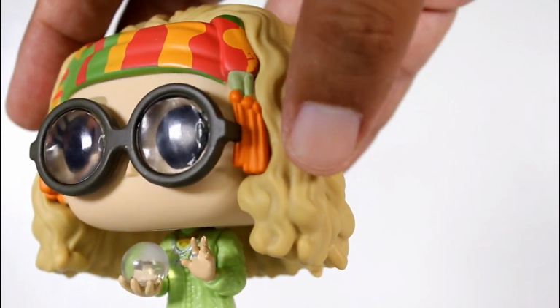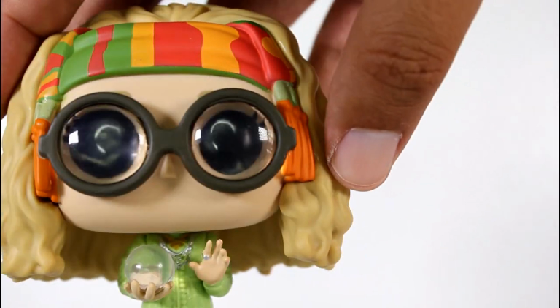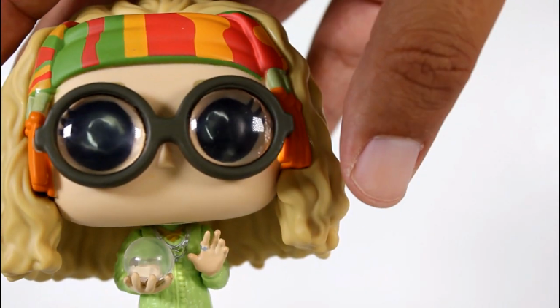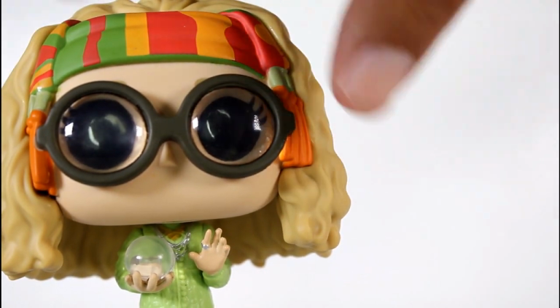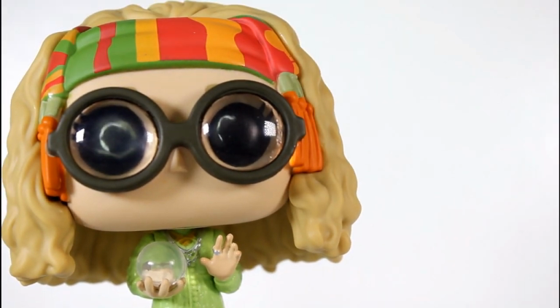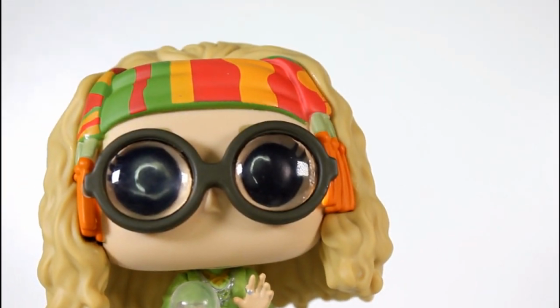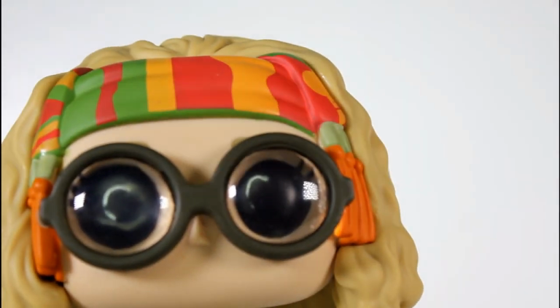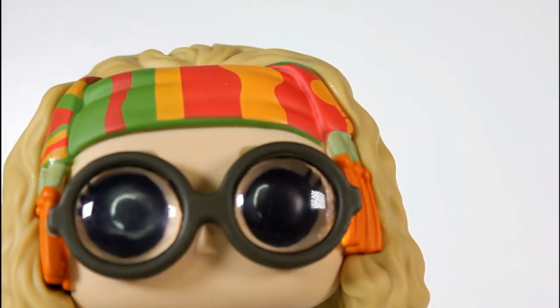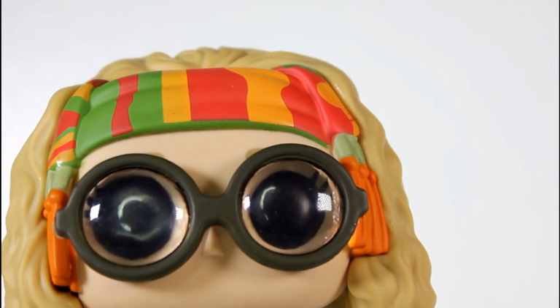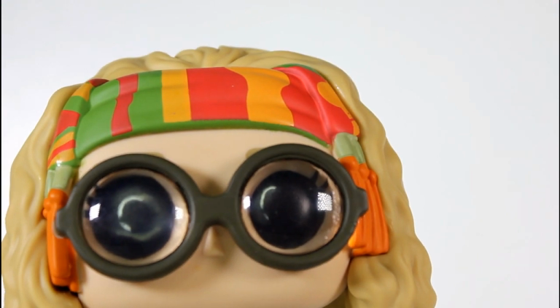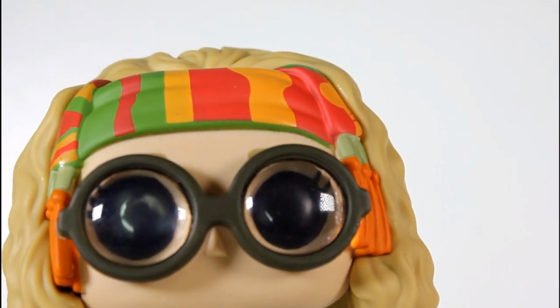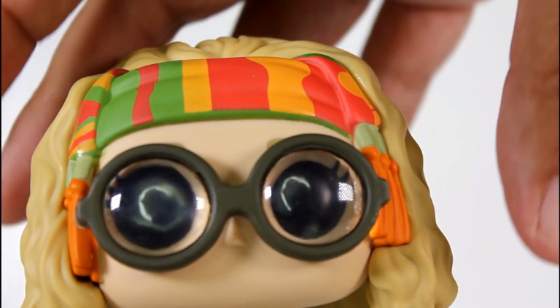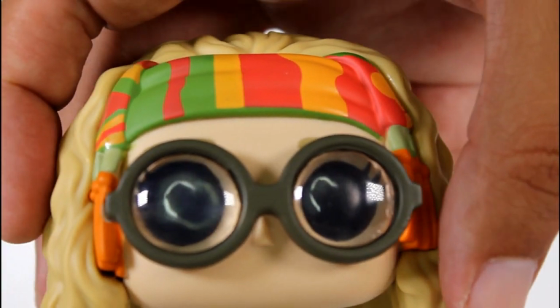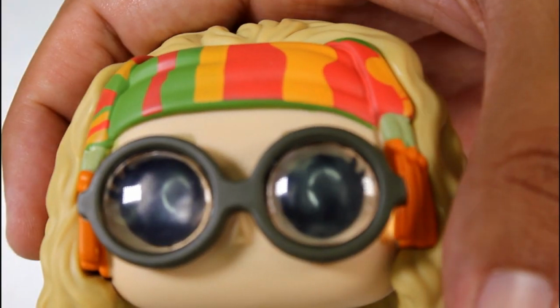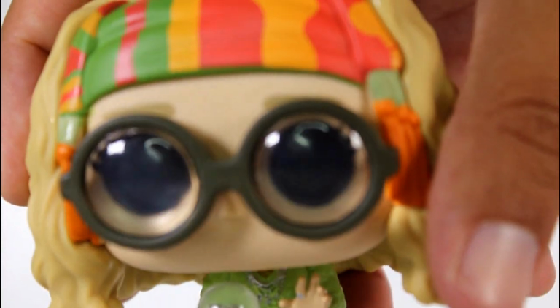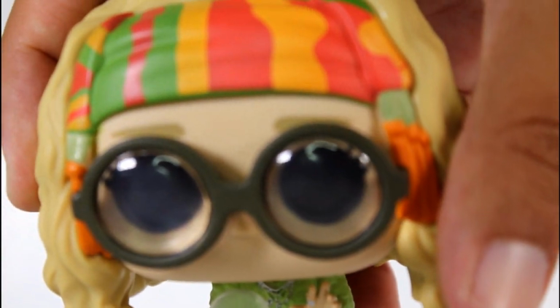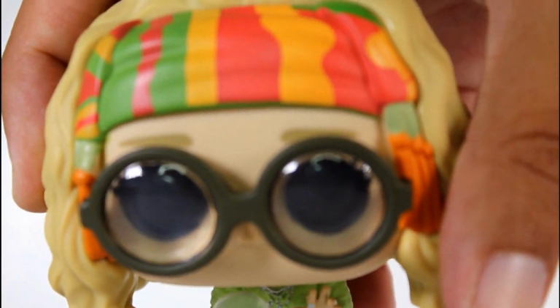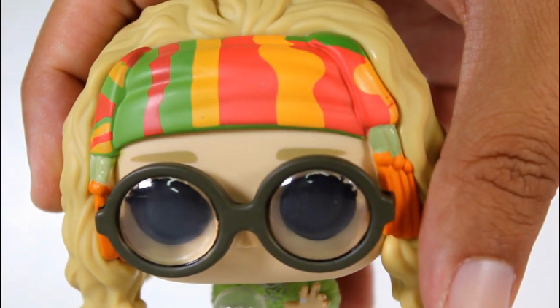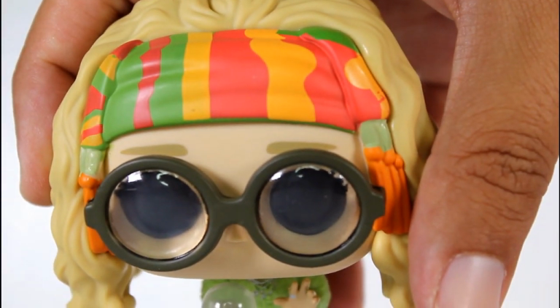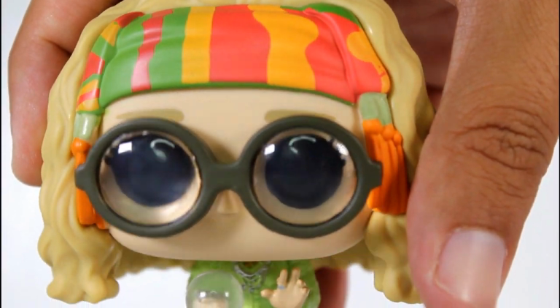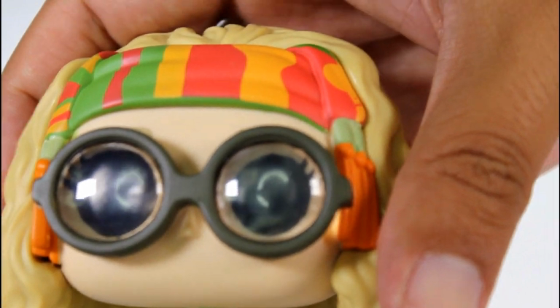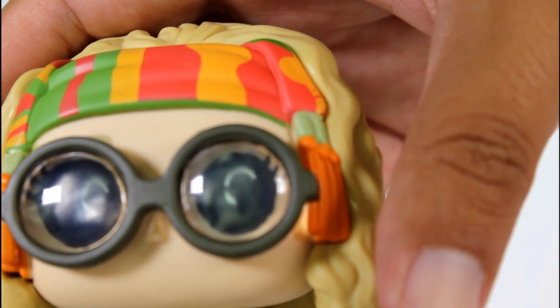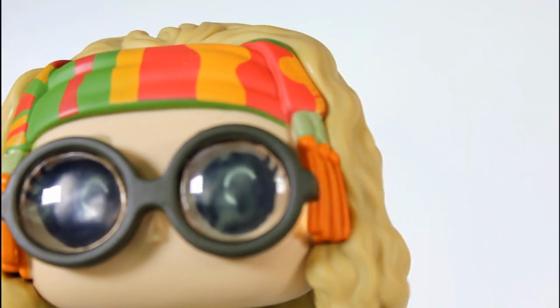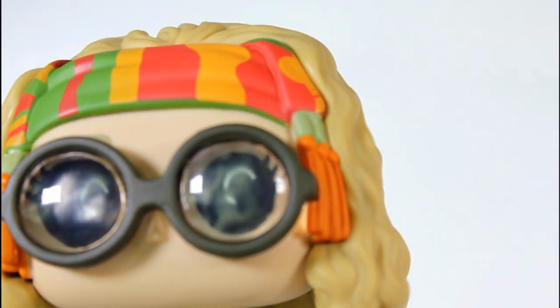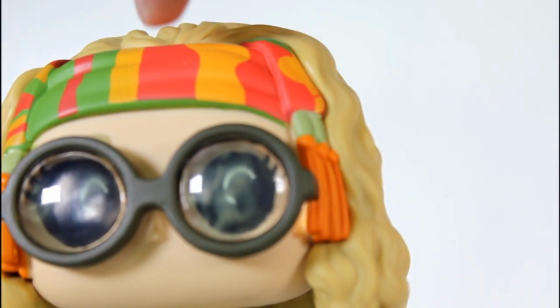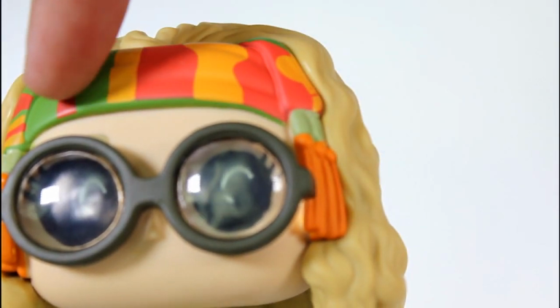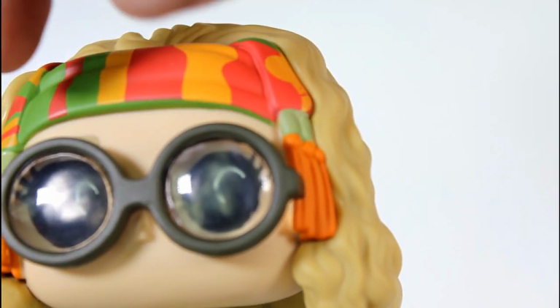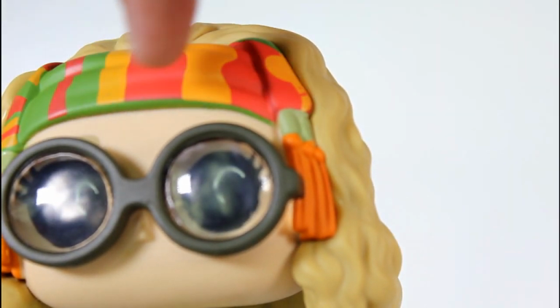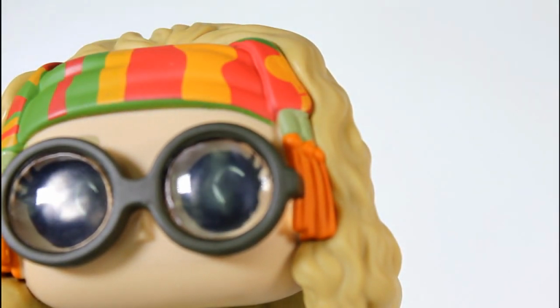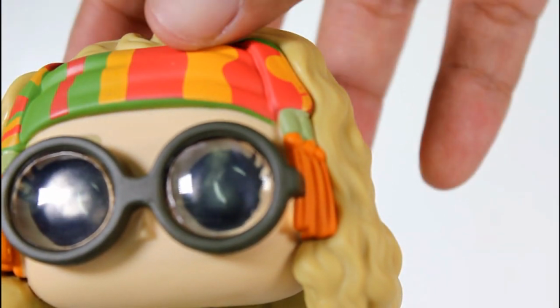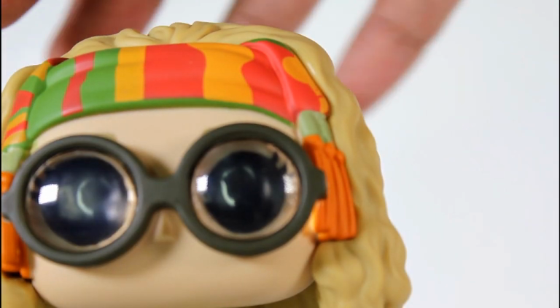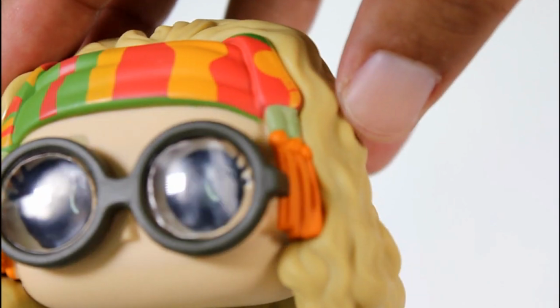If you were hunting for this in stores and you care about paint jobs, be on the lookout. Her little headband — the base is green, and they paint the red and yellow over it. I saw a bunch where the red and yellow are really lifted up high and exposed the green edge, and that's not really how it's supposed to look.